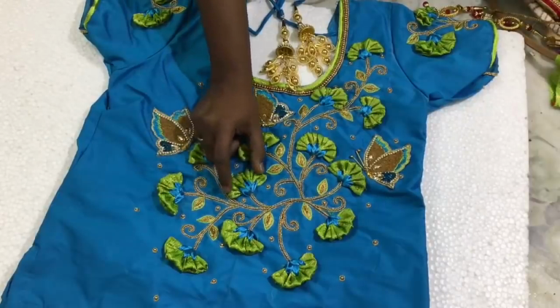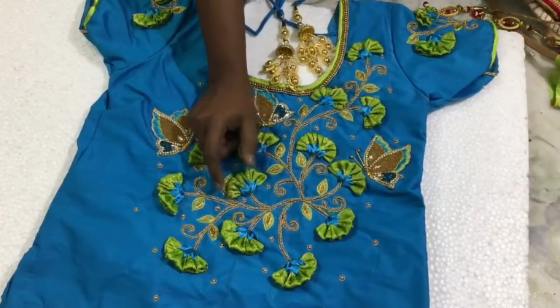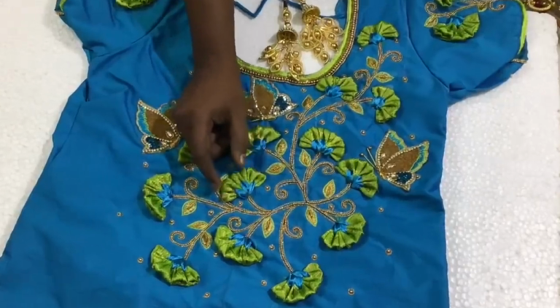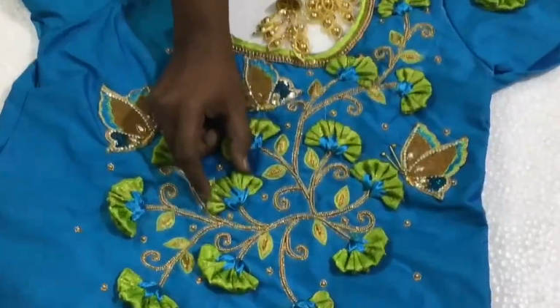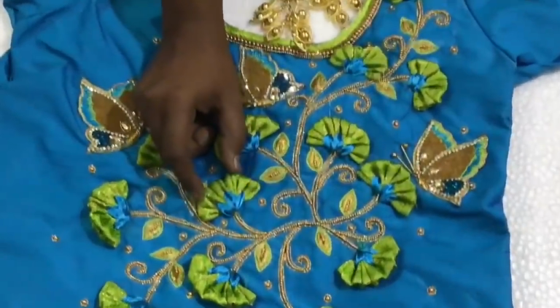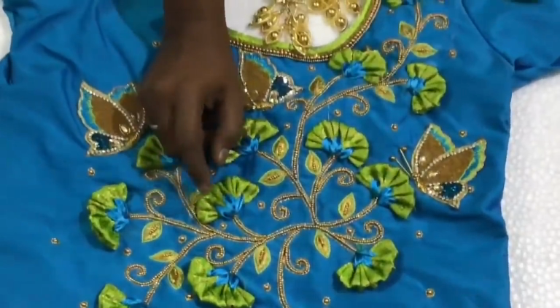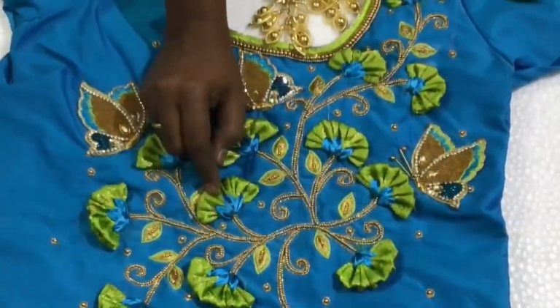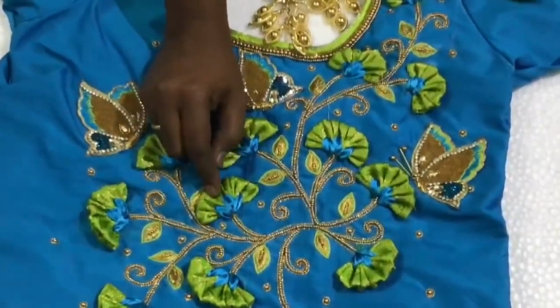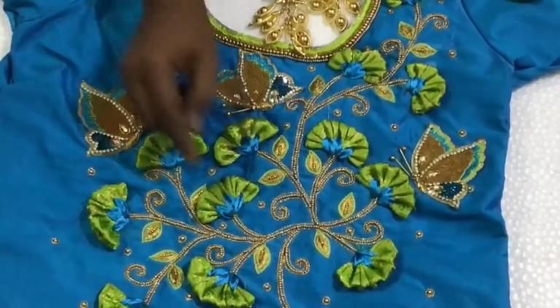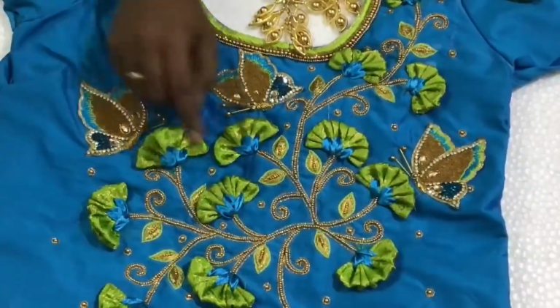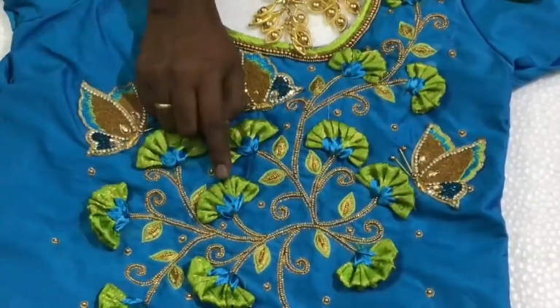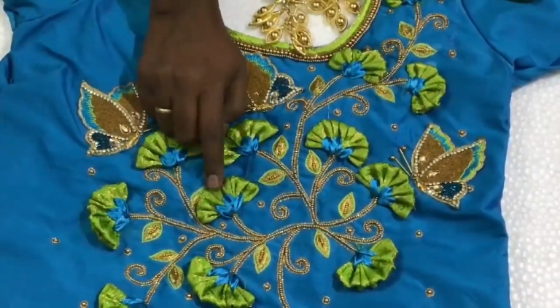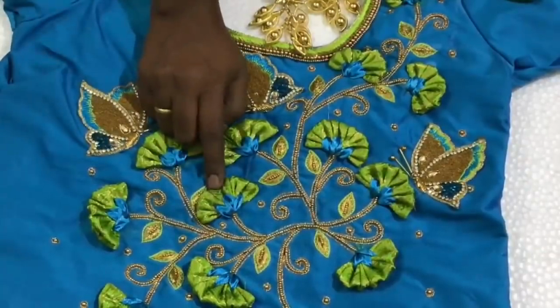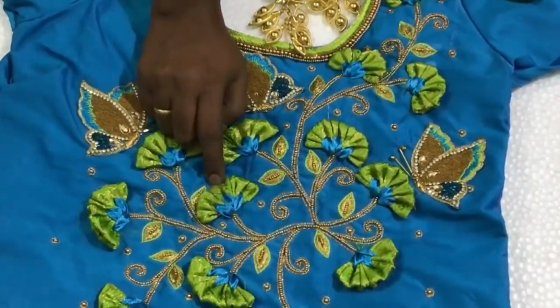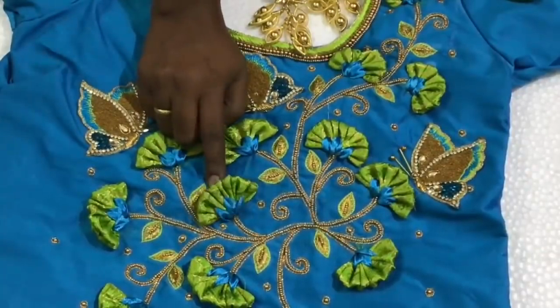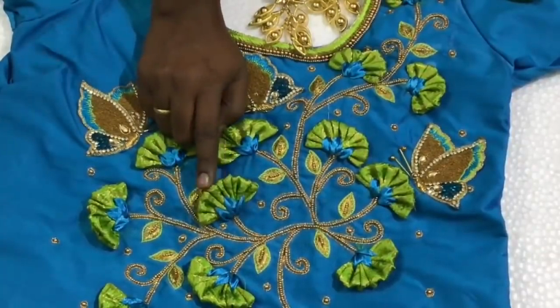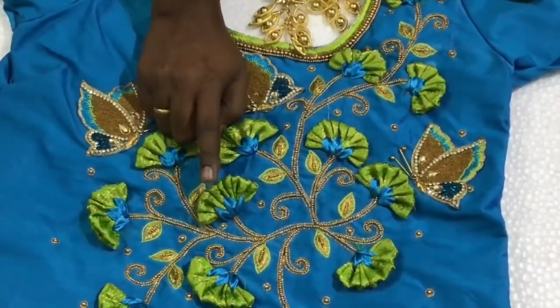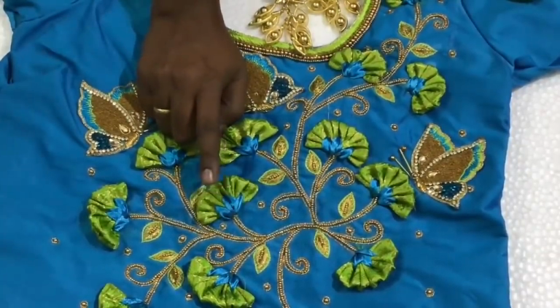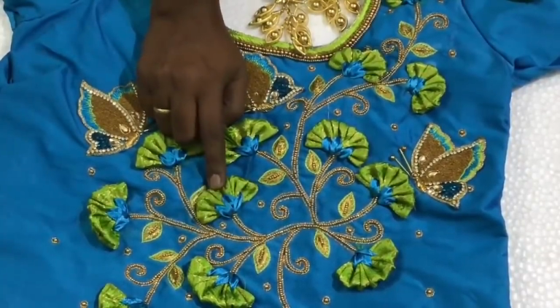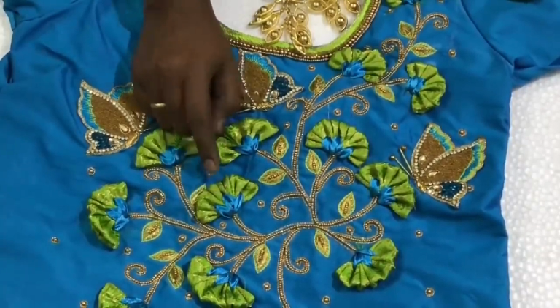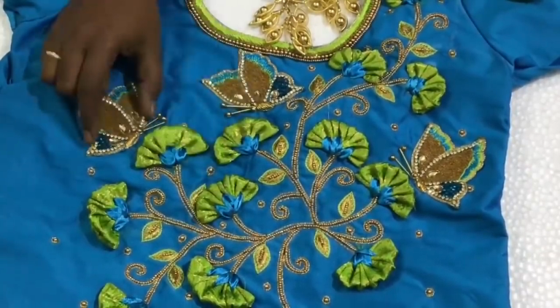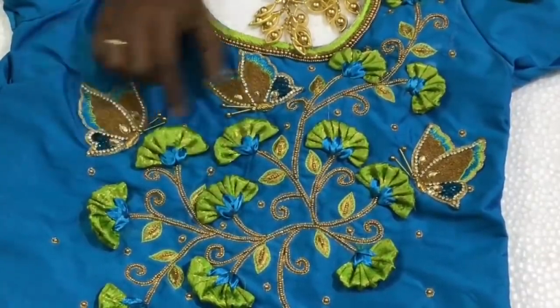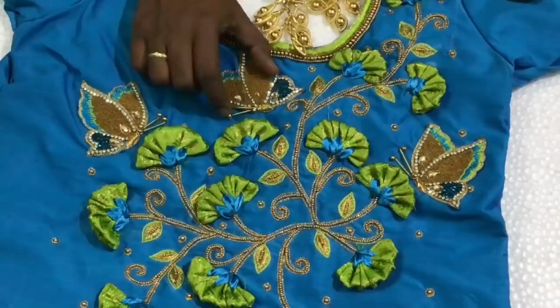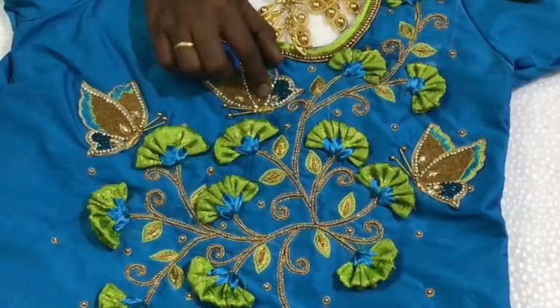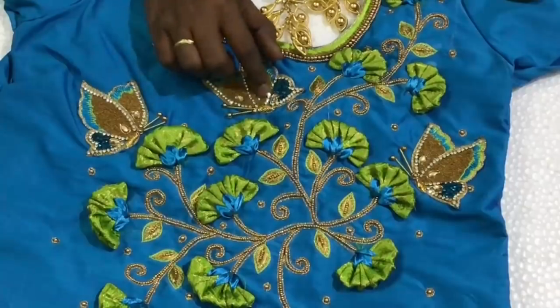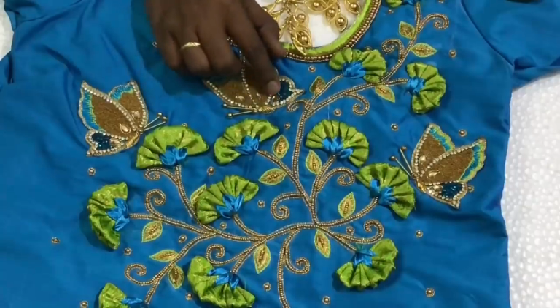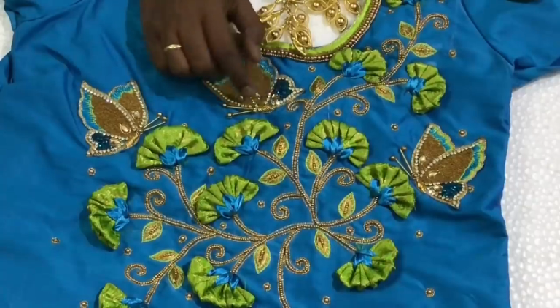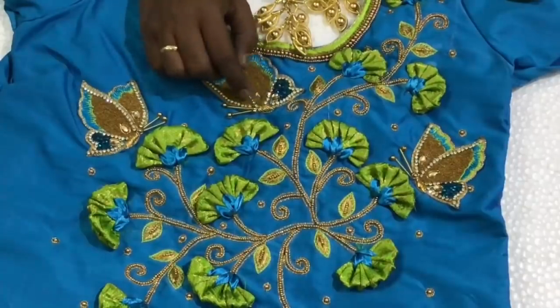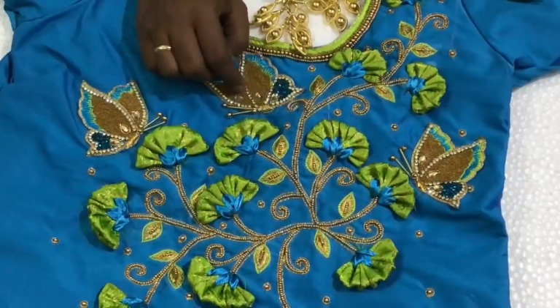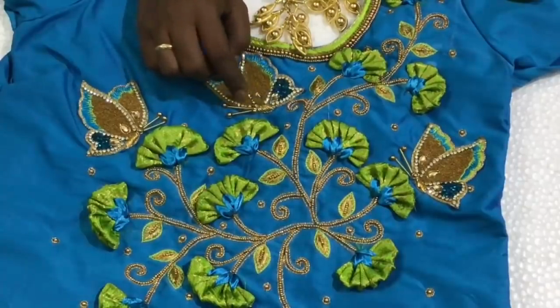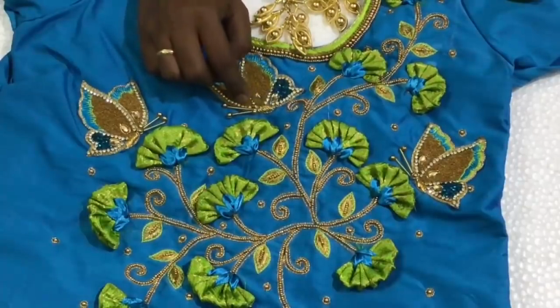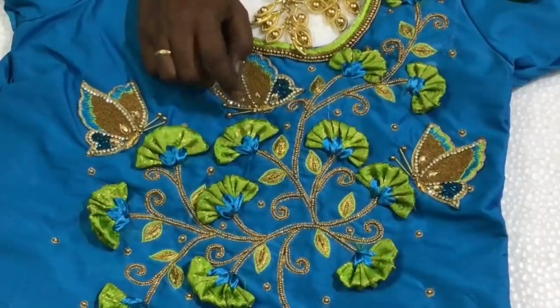We have to design it with a cloth. There are butterflies and some other elements. I have made a video on this butterfly design — I have done this.